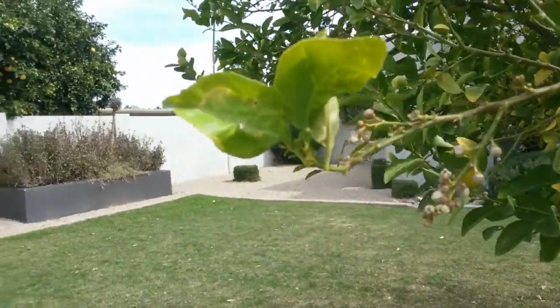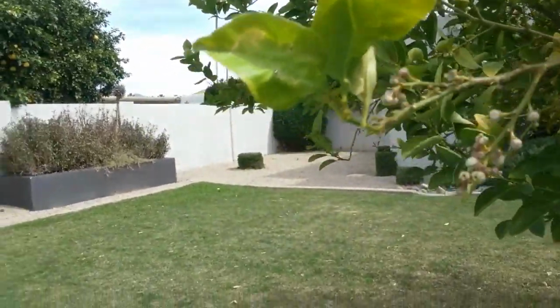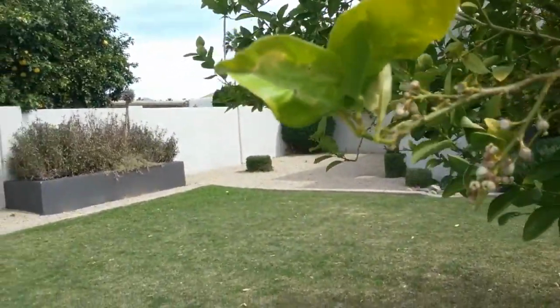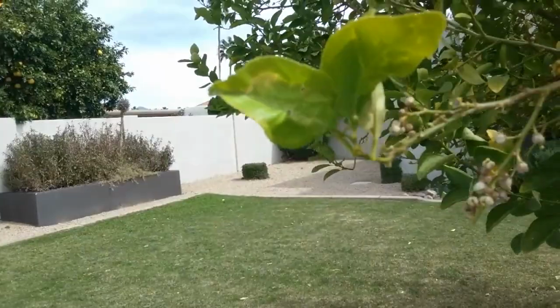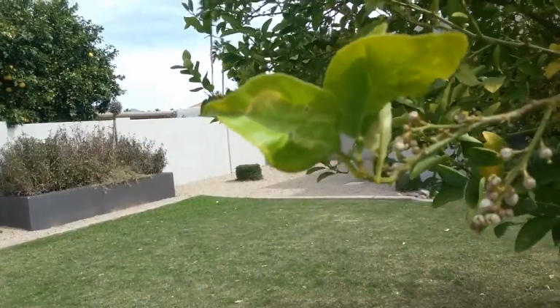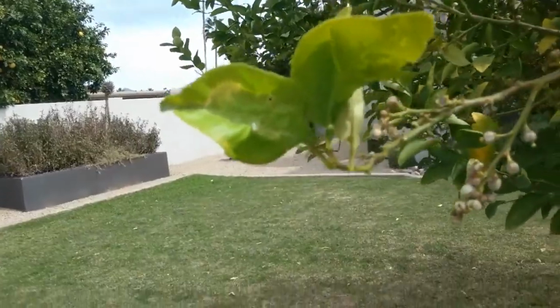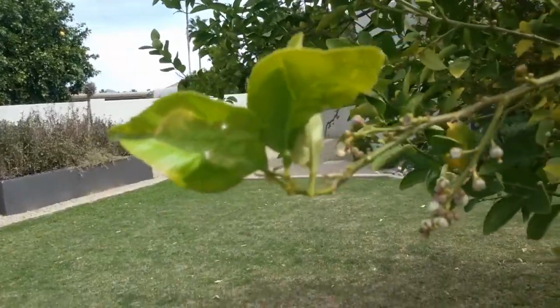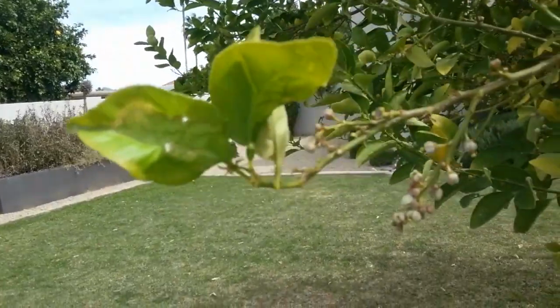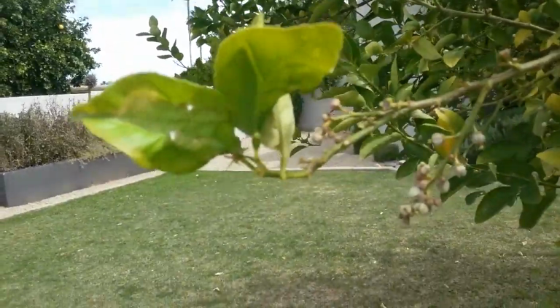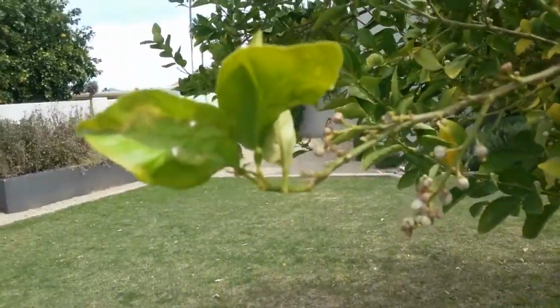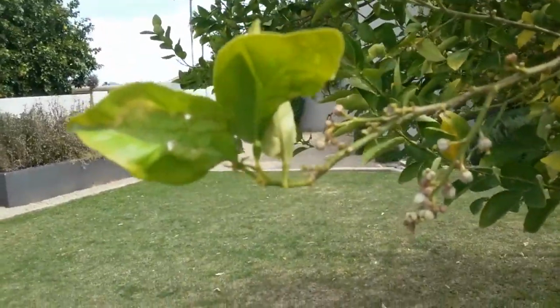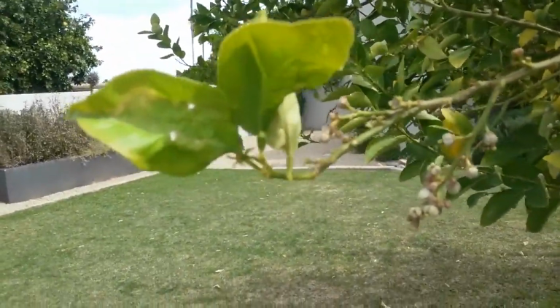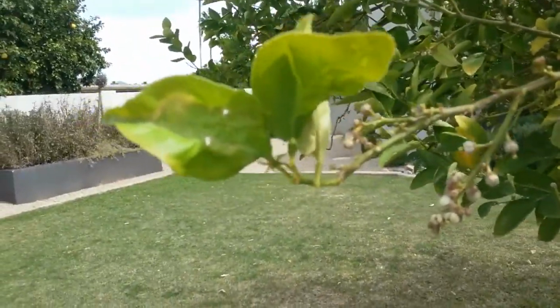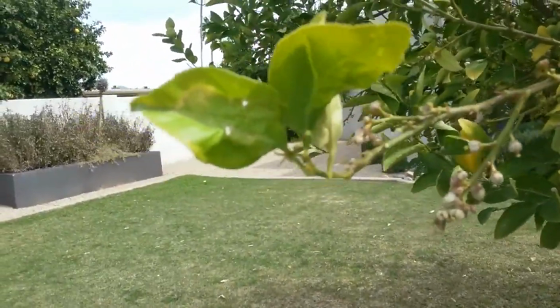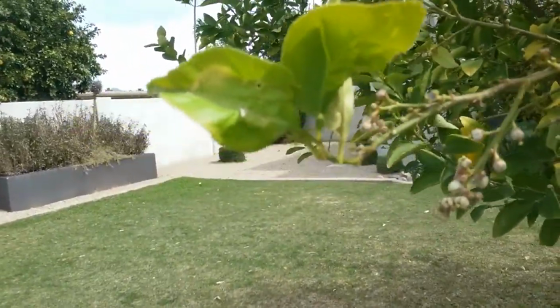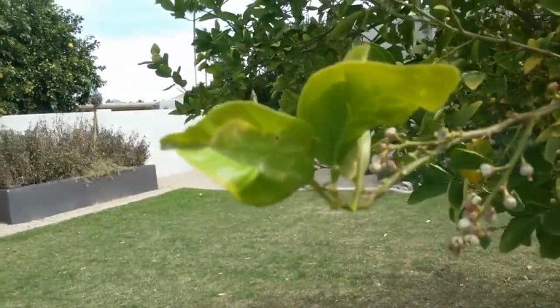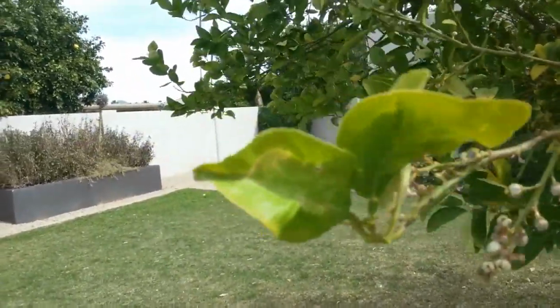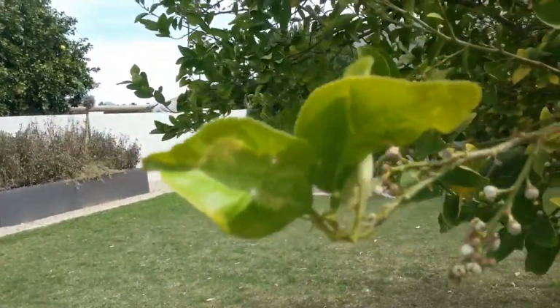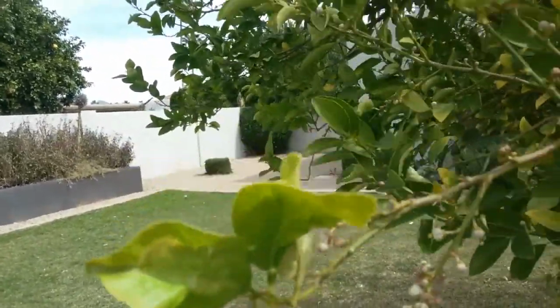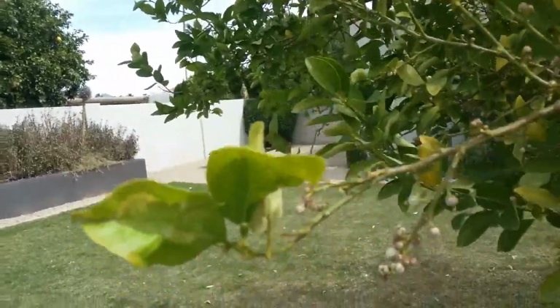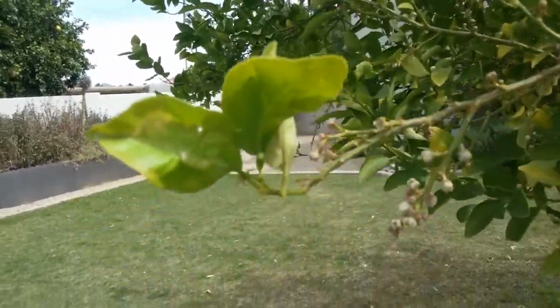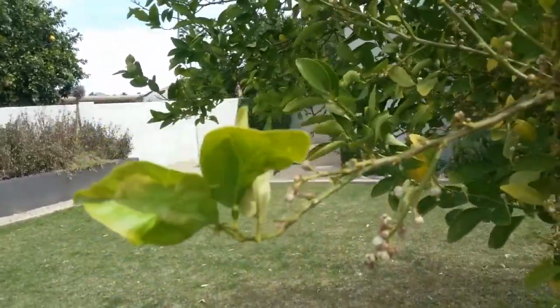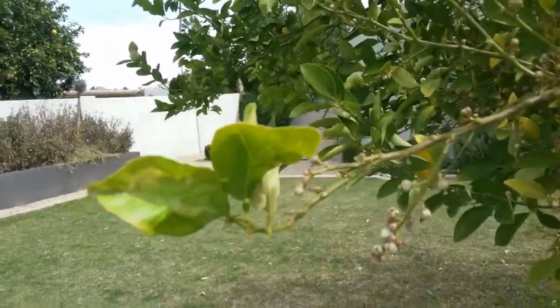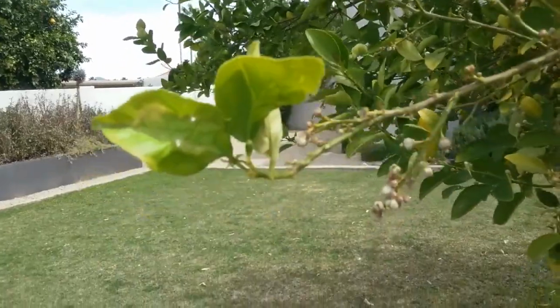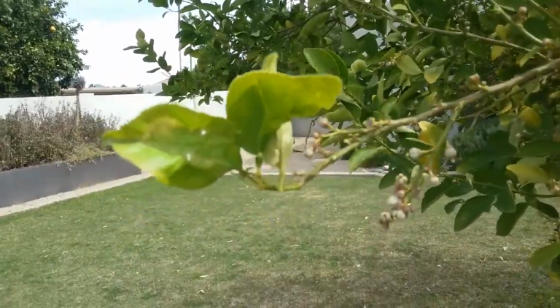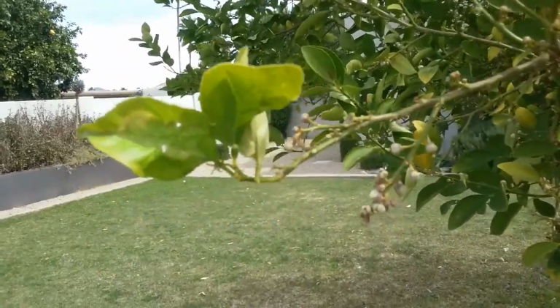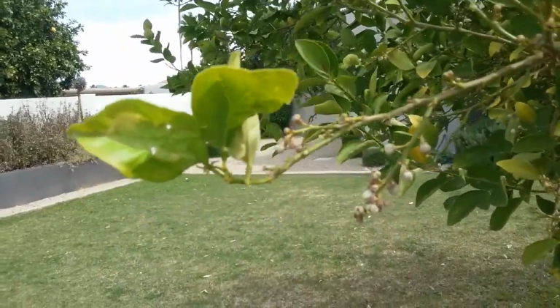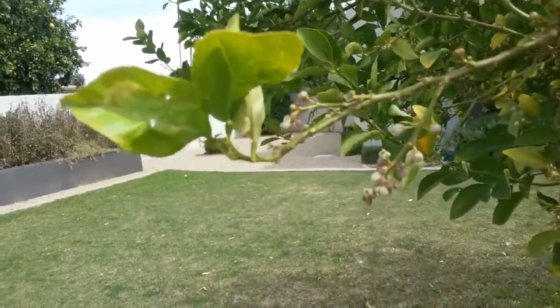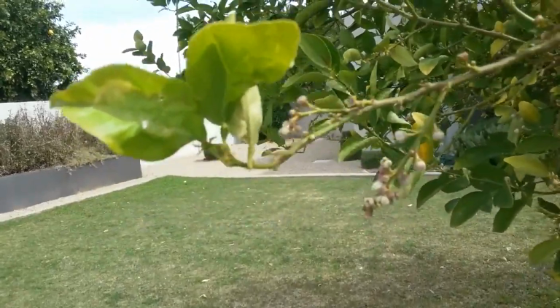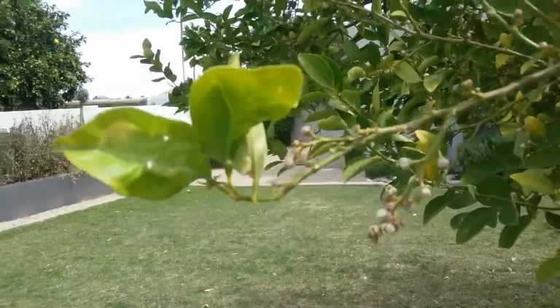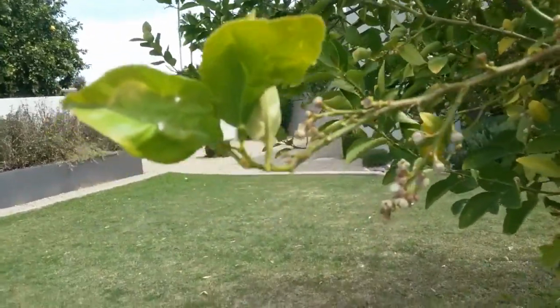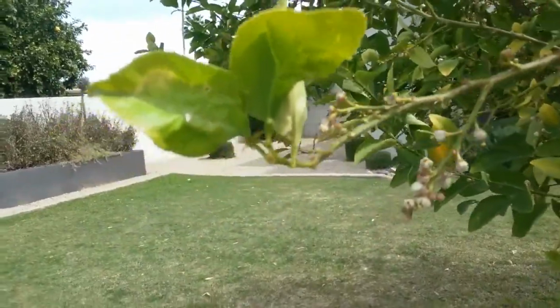Now, the Asian citrus leaf miner is an itty-bitty moth. When it's full grown, it's just a little dot.